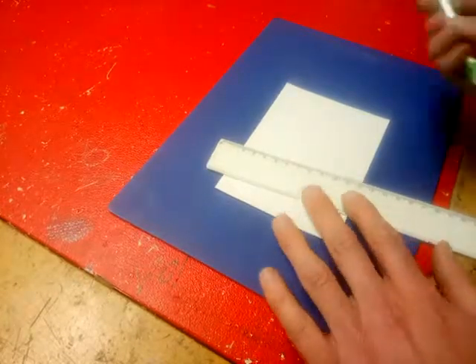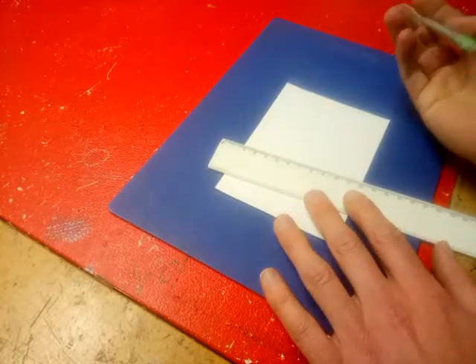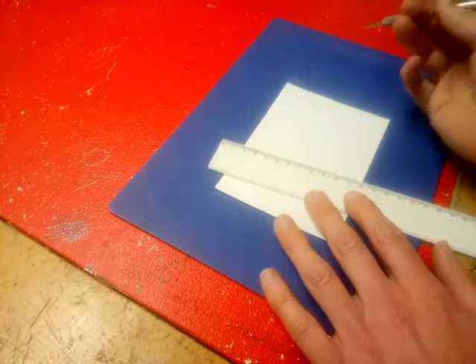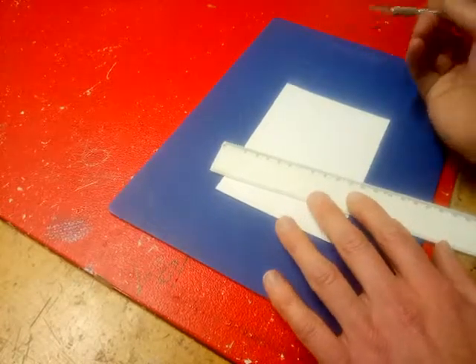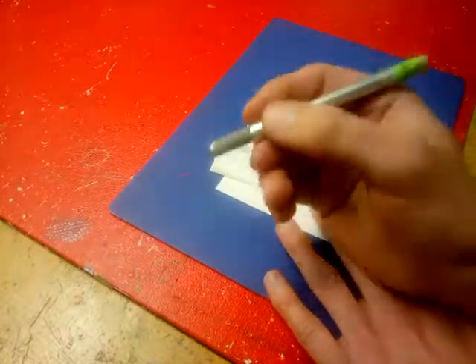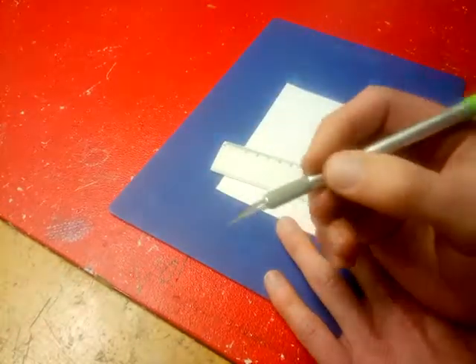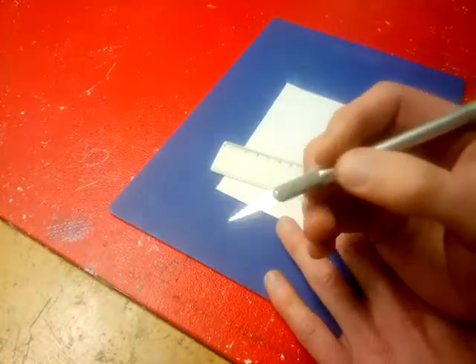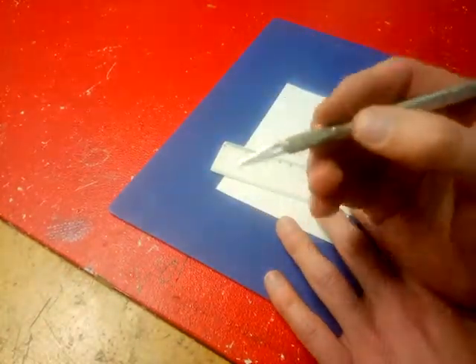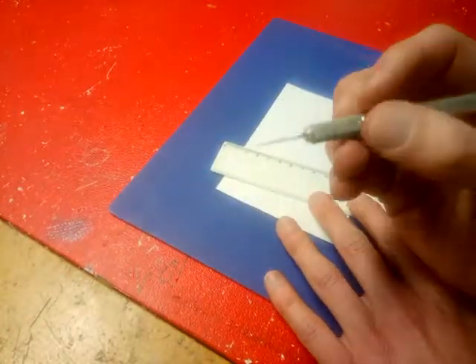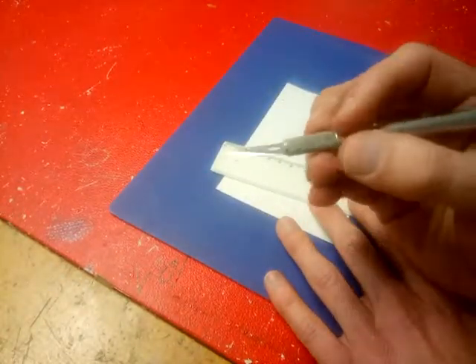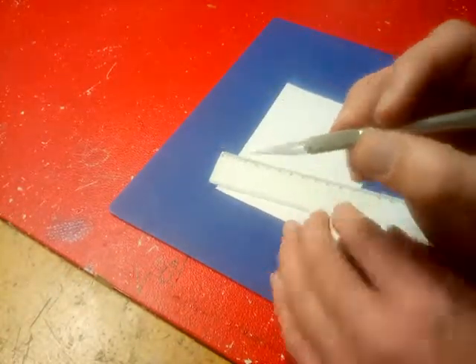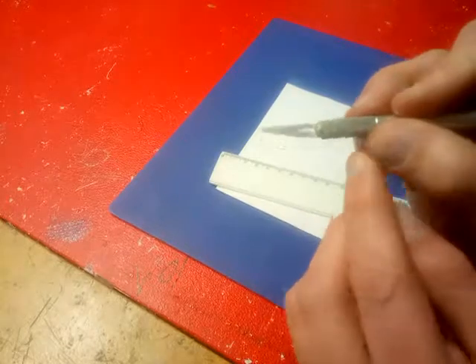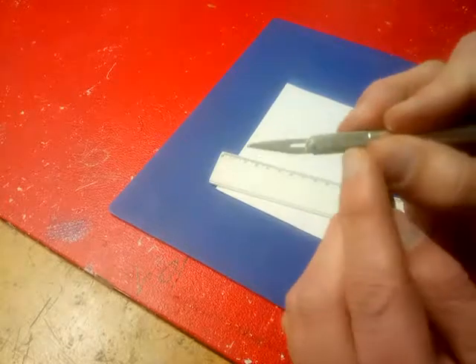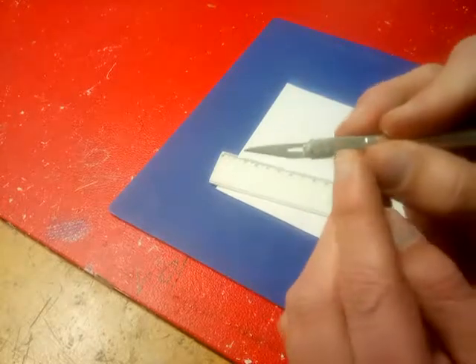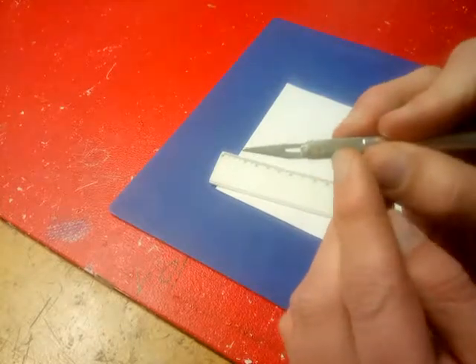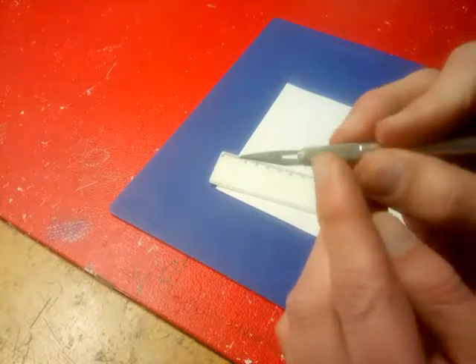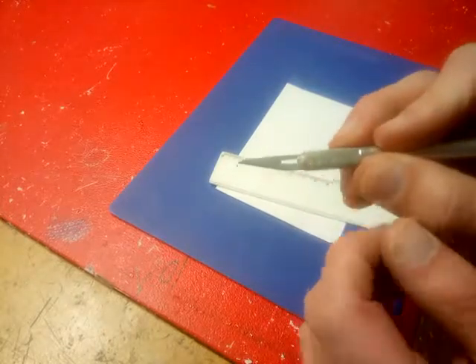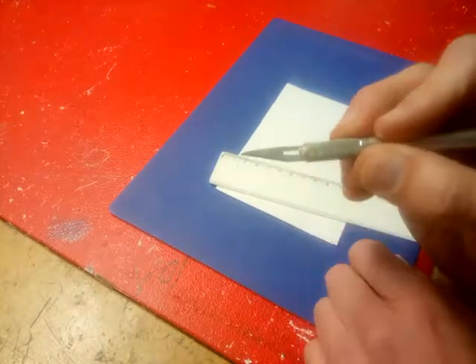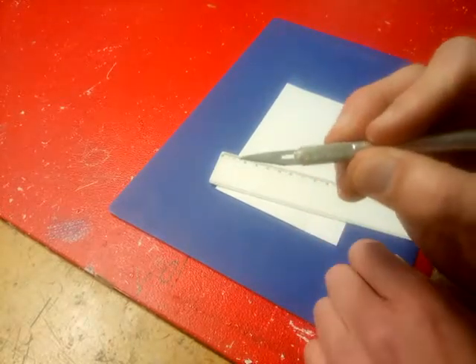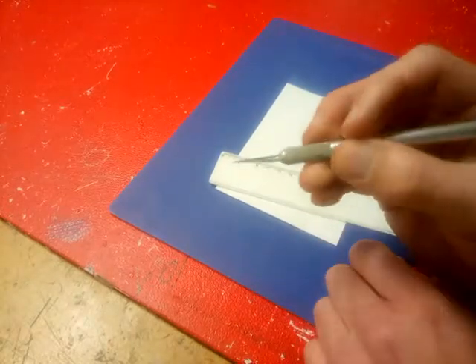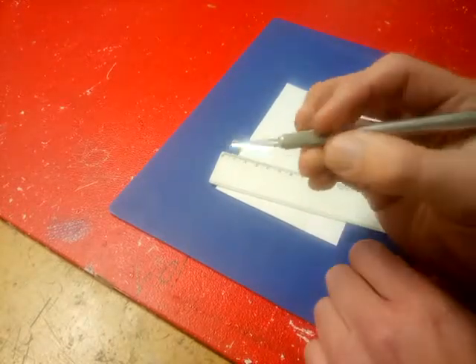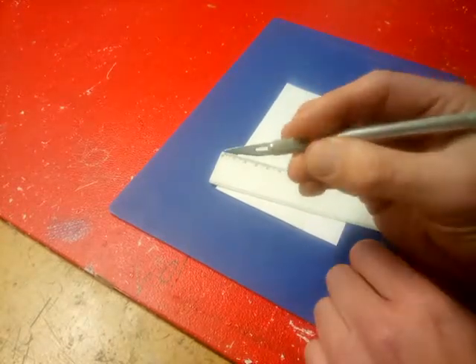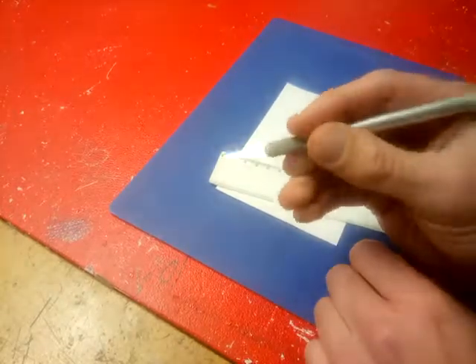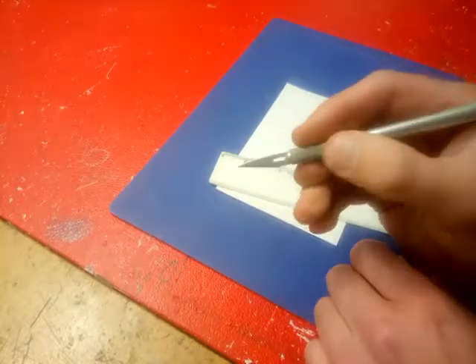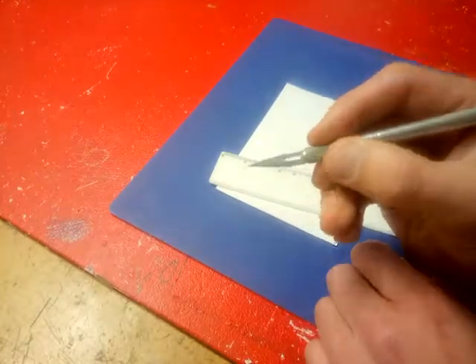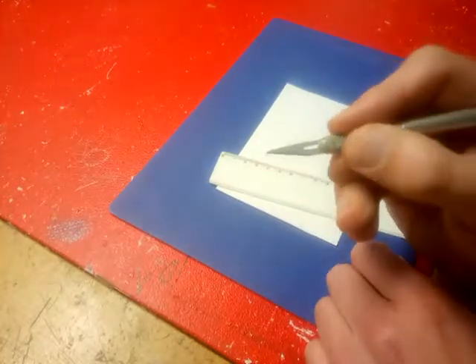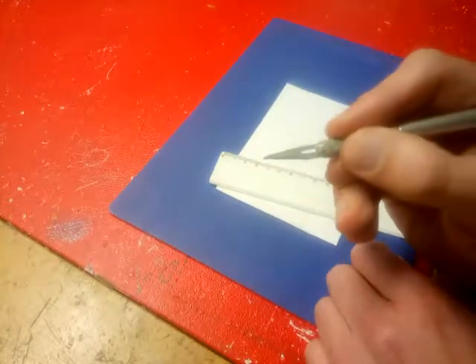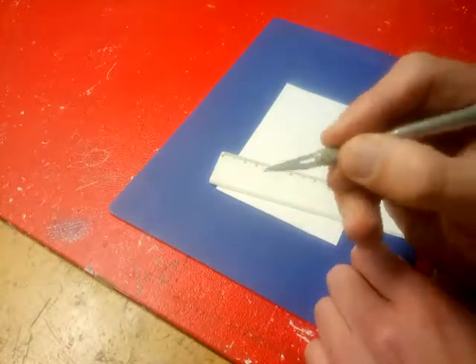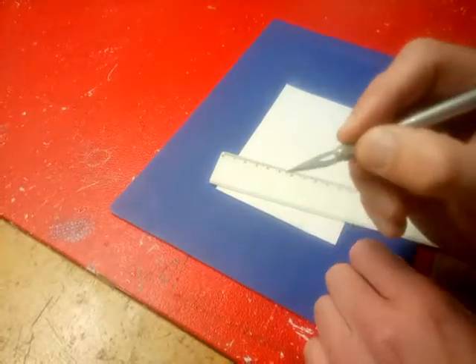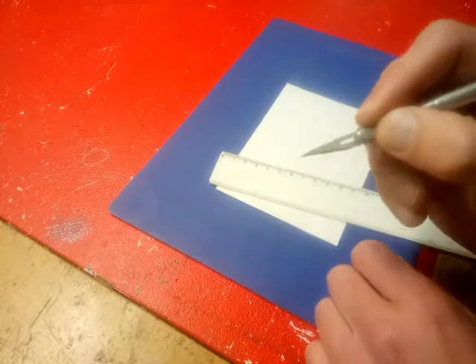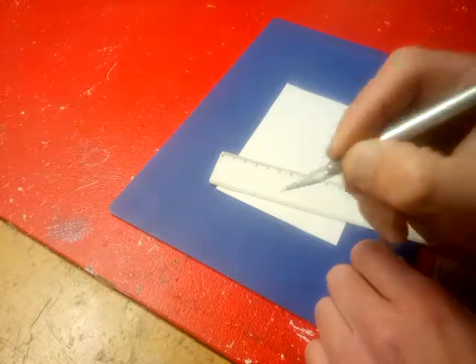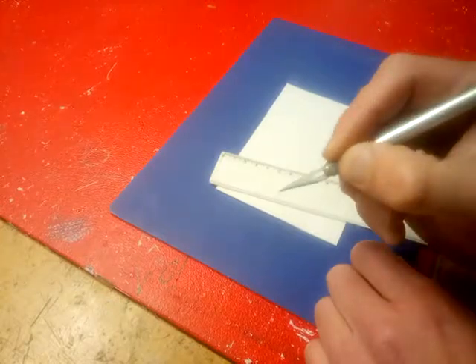The way you hold the scalpel is like a pencil — it's got this grippy area here, this is where your fingers go. So I just hold it like that with the point down.